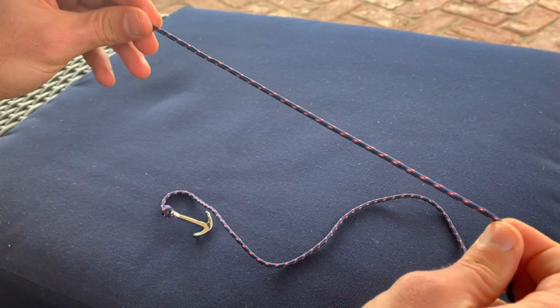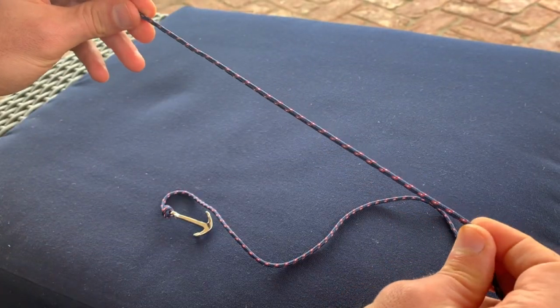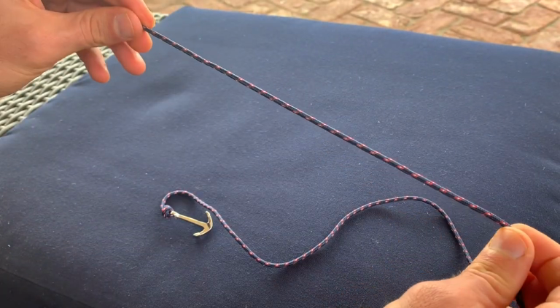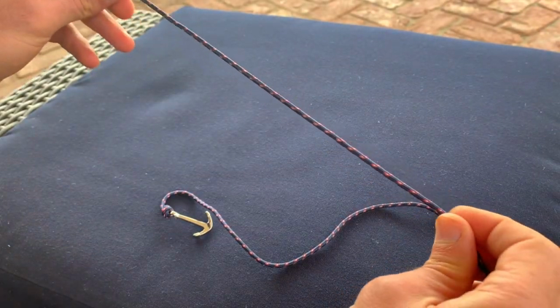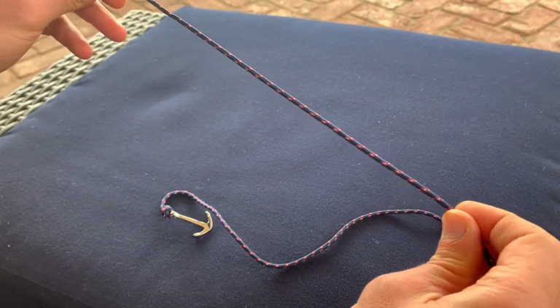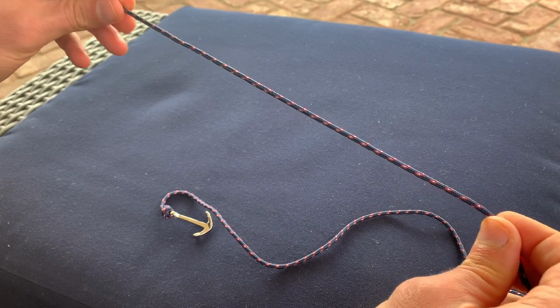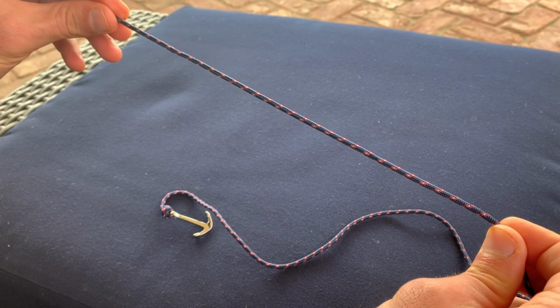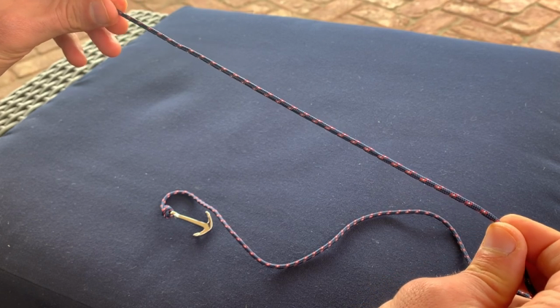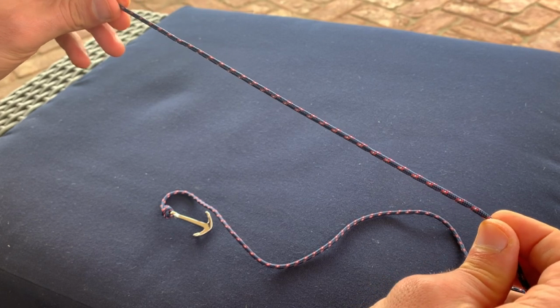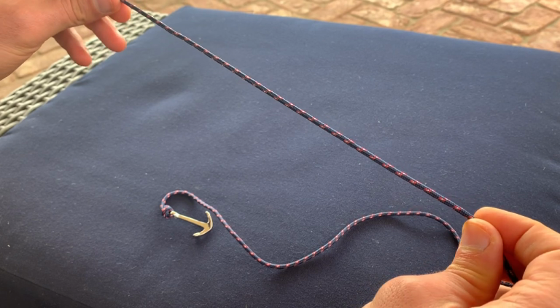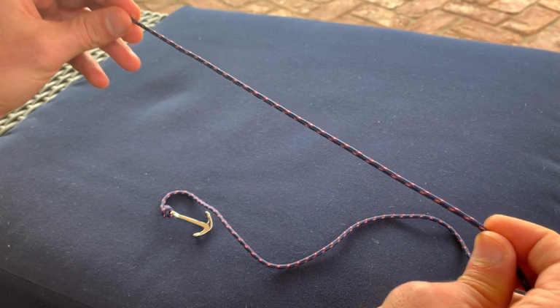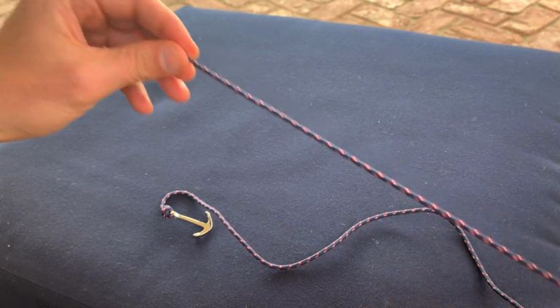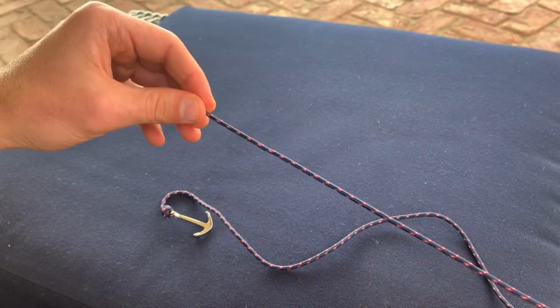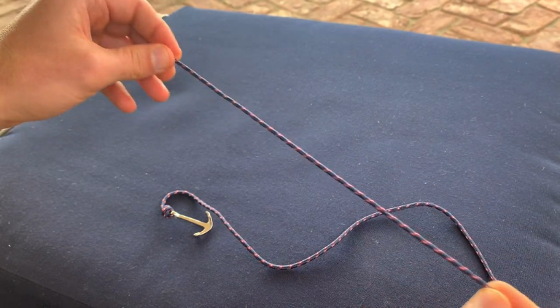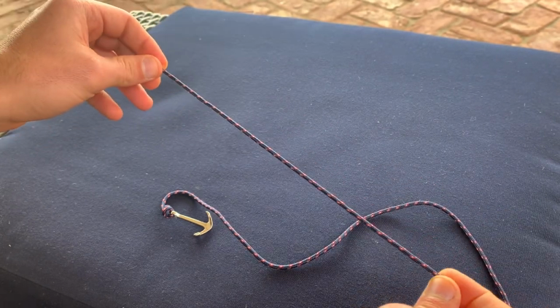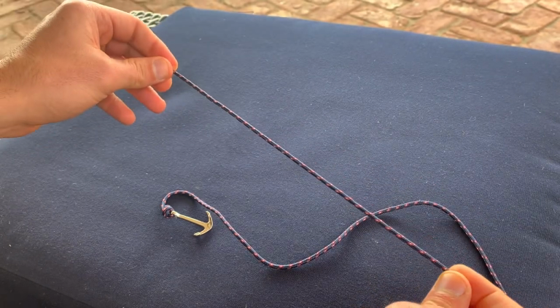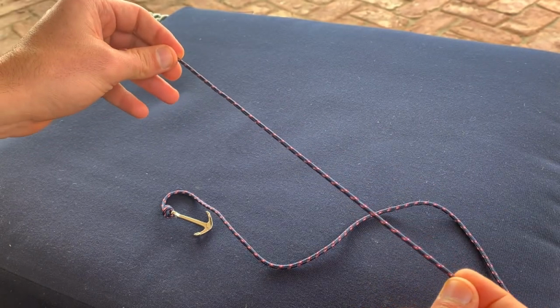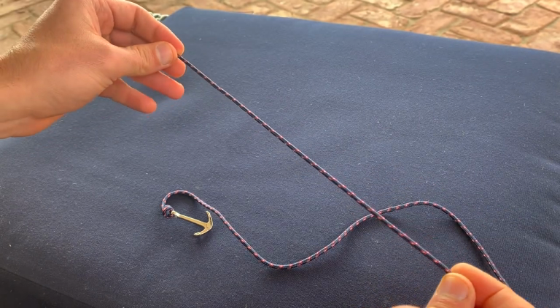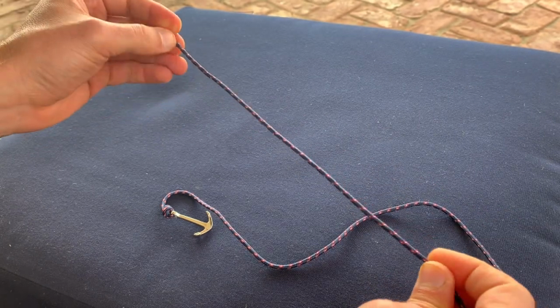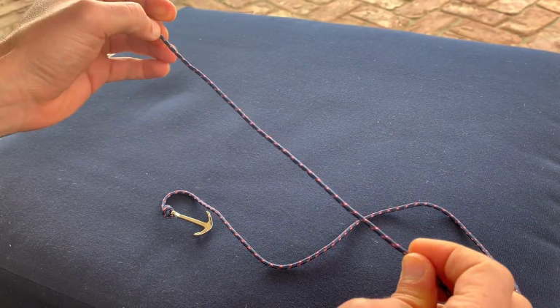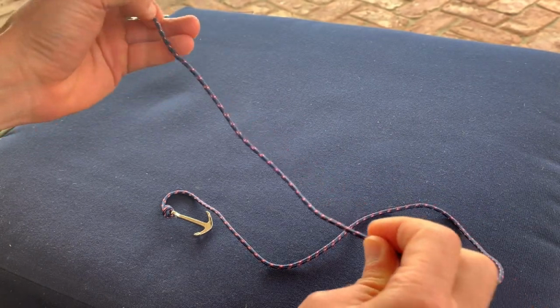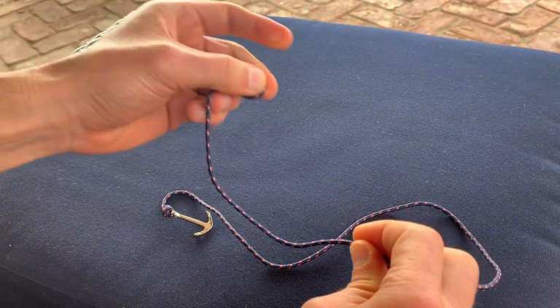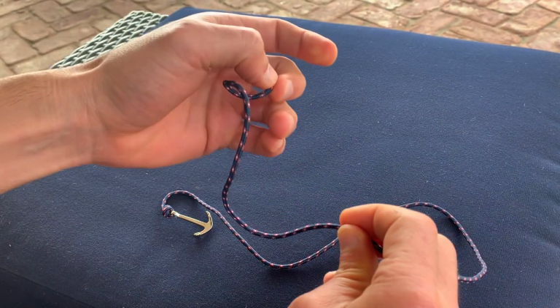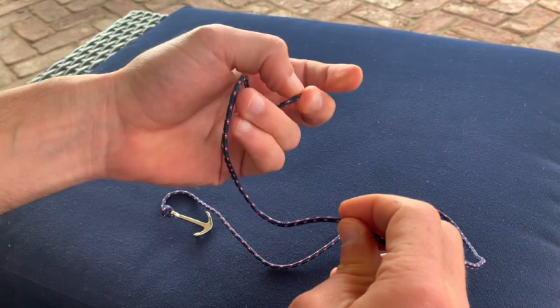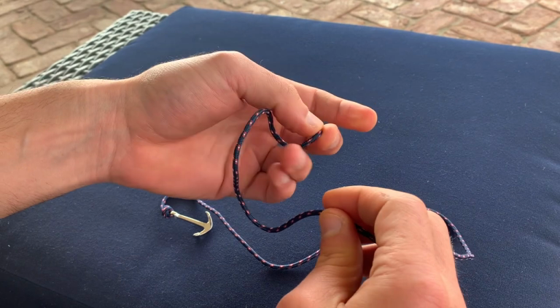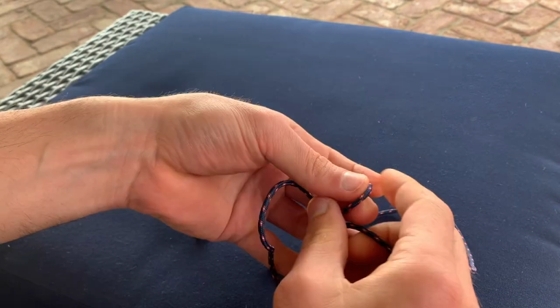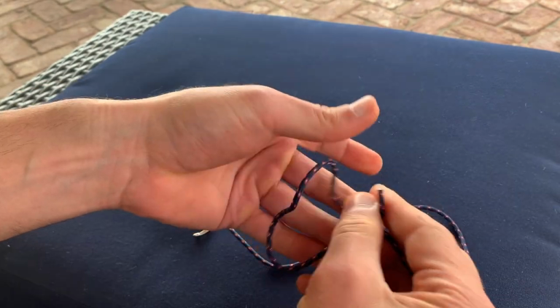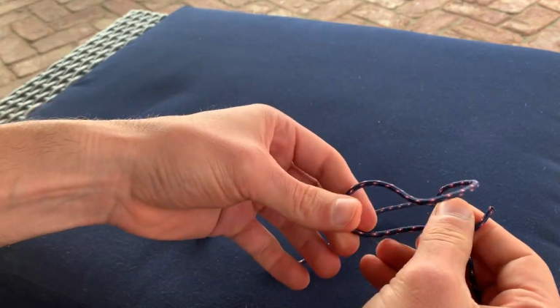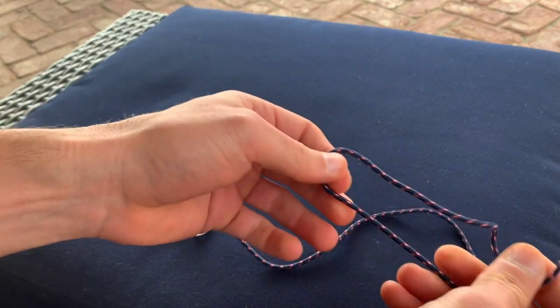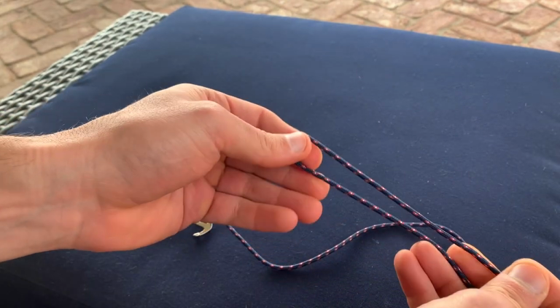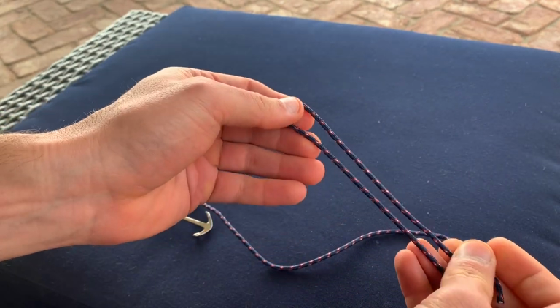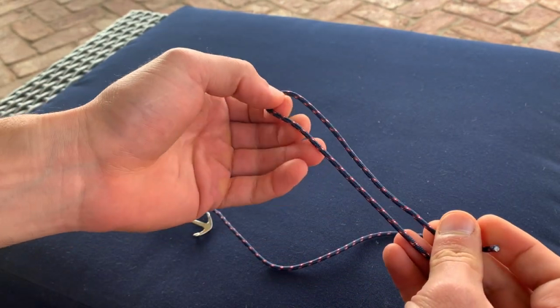Take about maybe 10 inches of cord there. It'll feel like you're doing too much but don't worry about it. And then you're going to double it over like this.